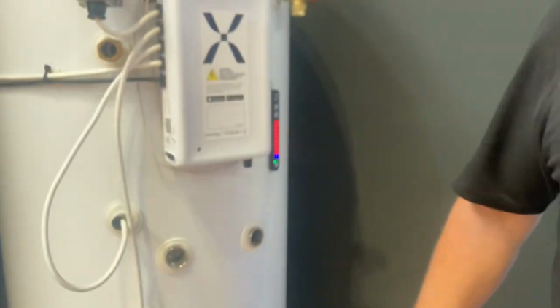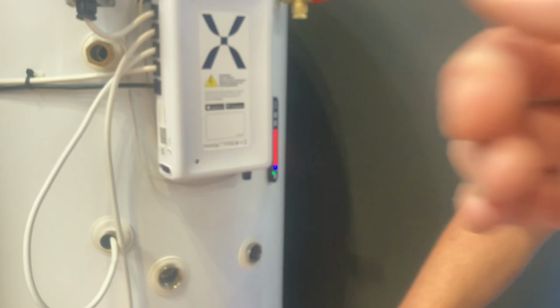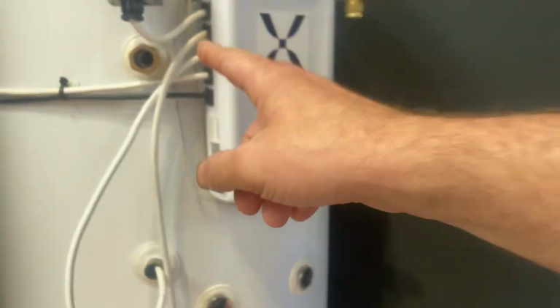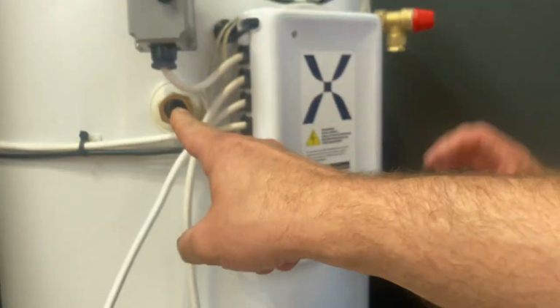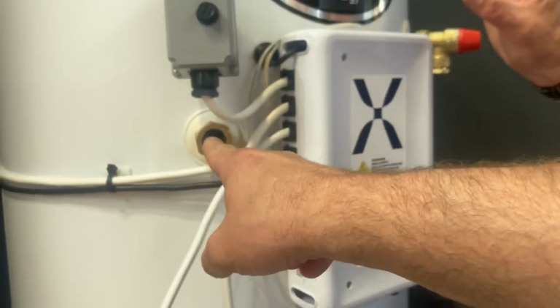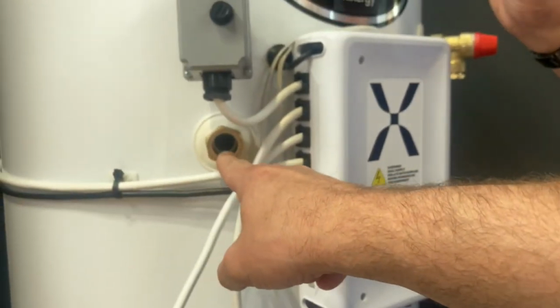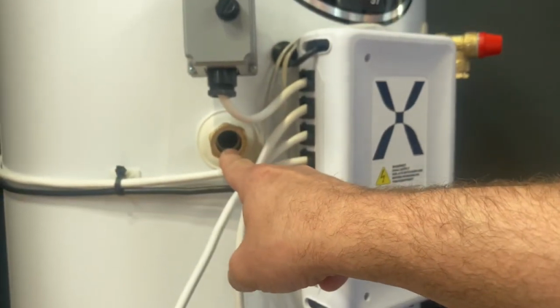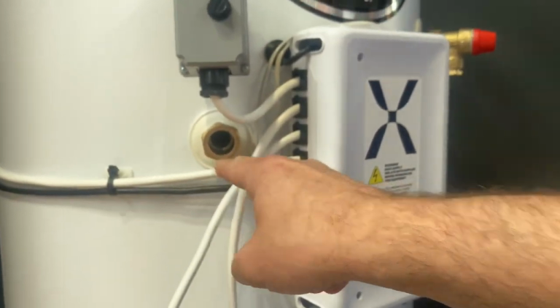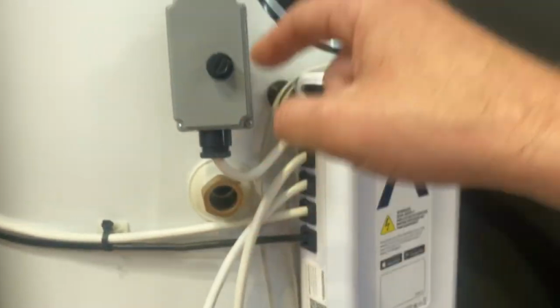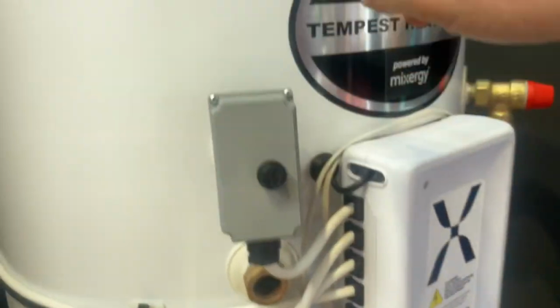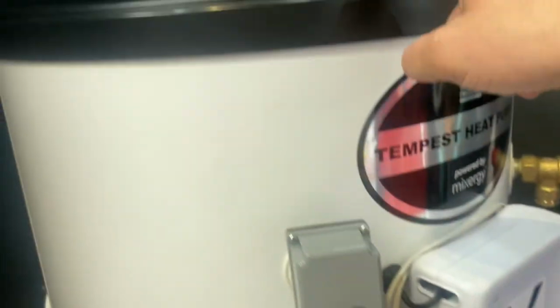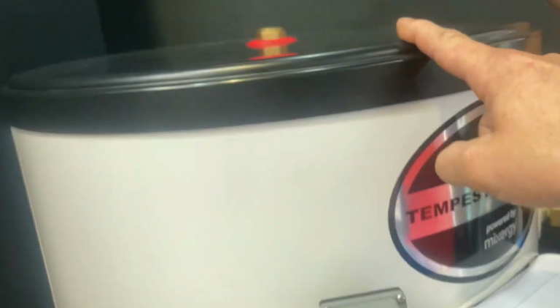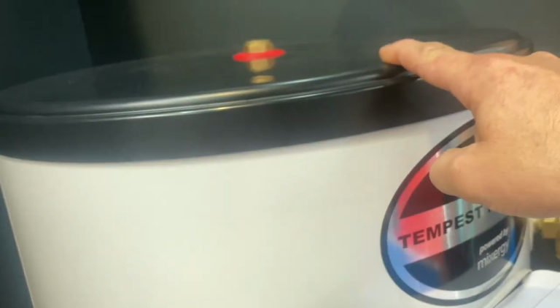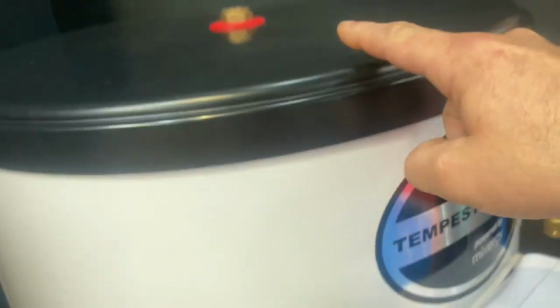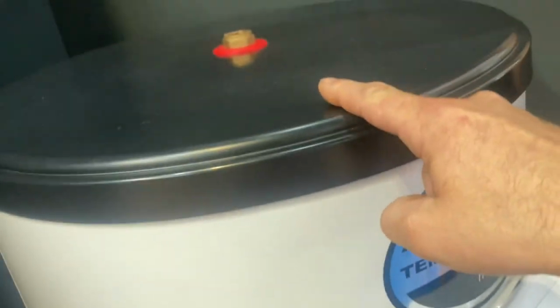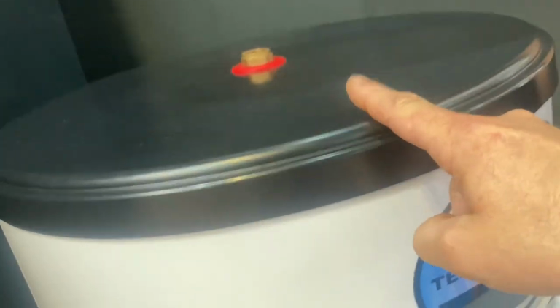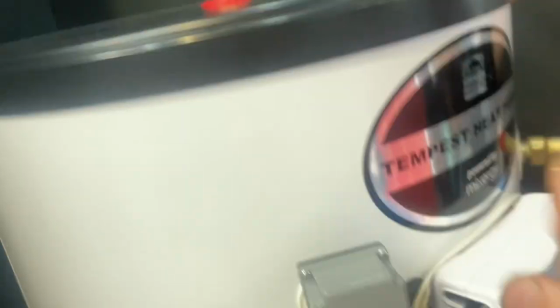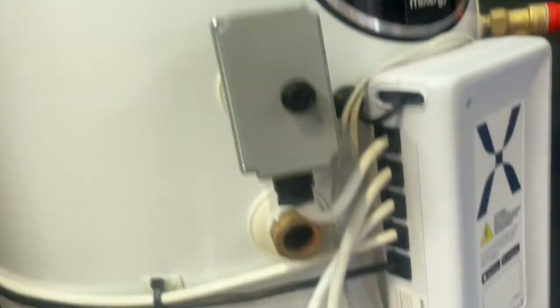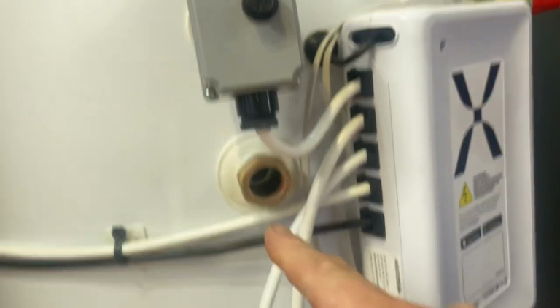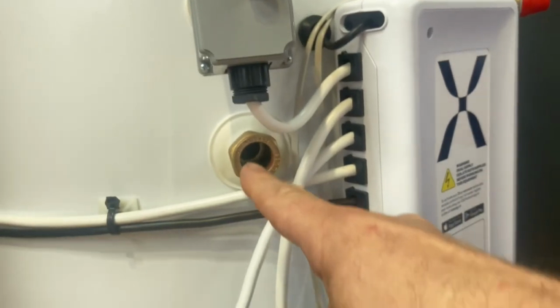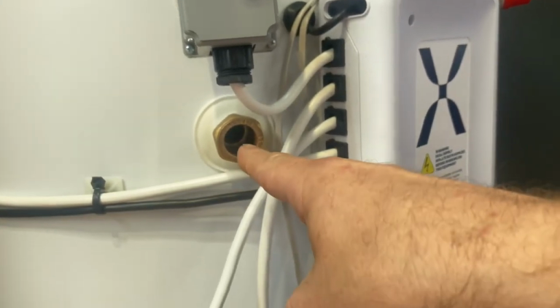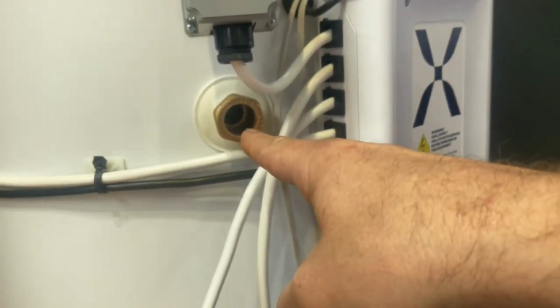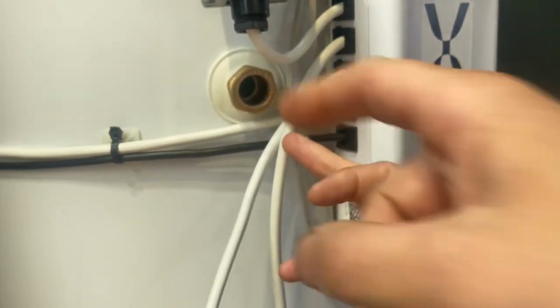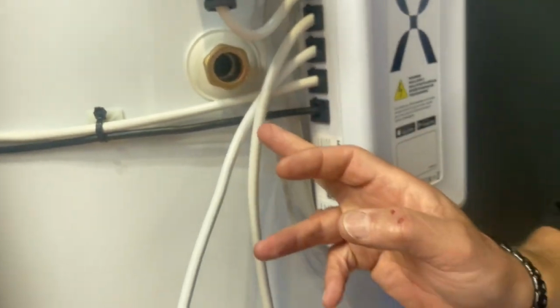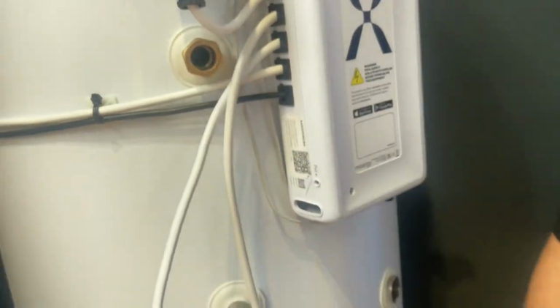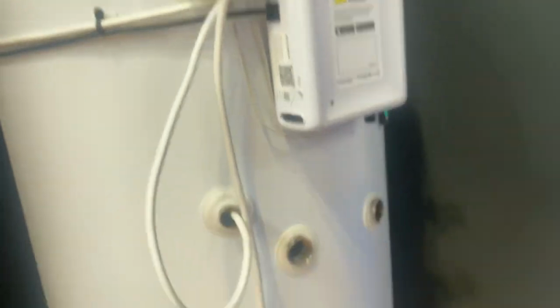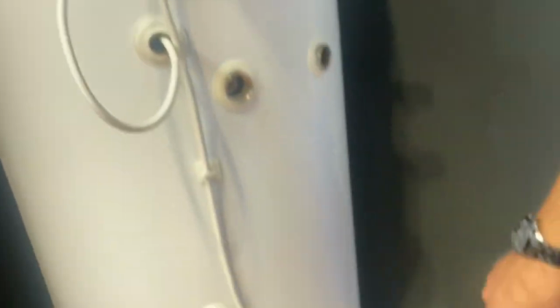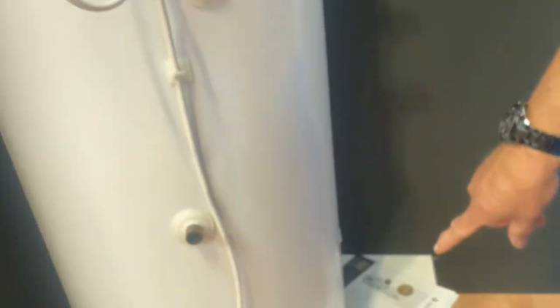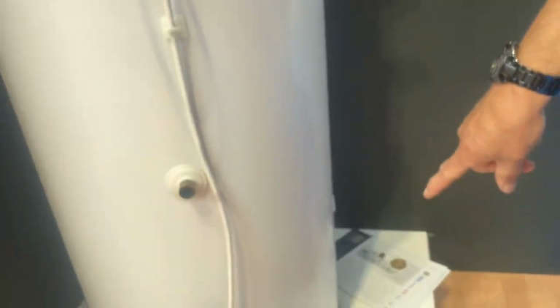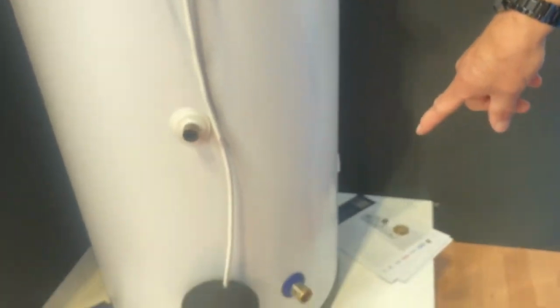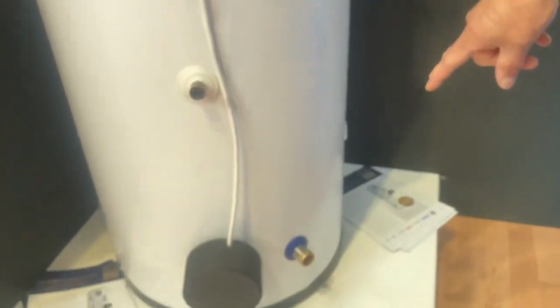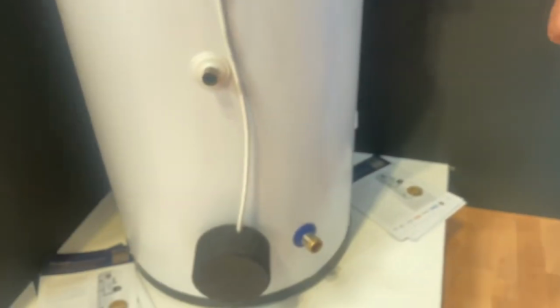Is that the draw off? There's your hot water draw off at the top. That's your secondary return — and there's your cold inlet at the bottom.